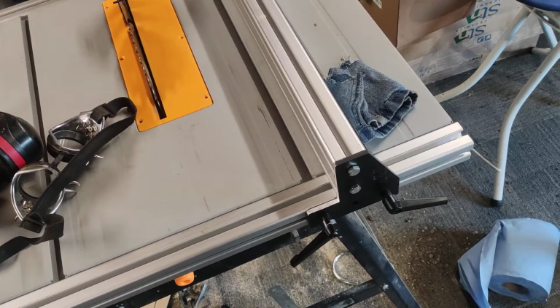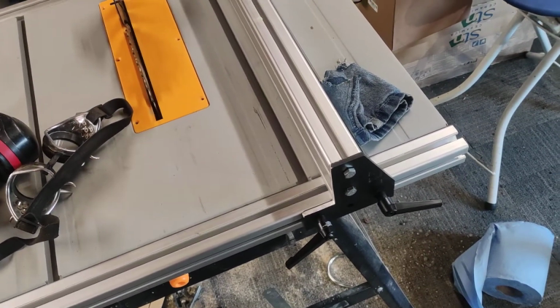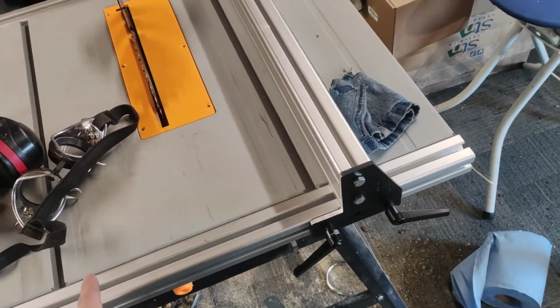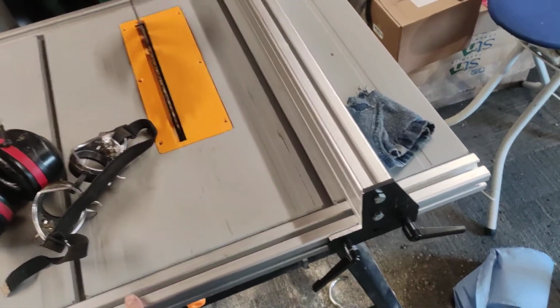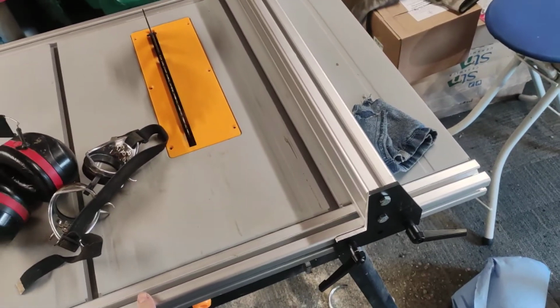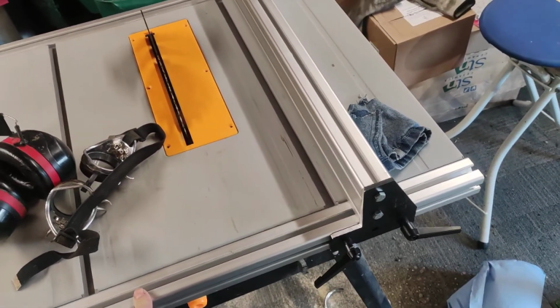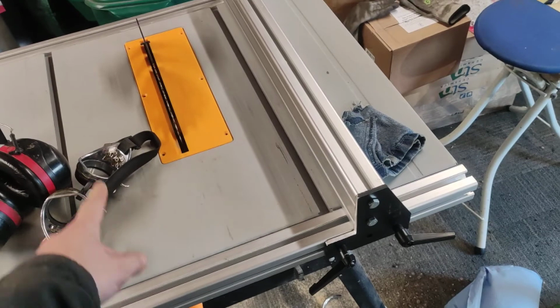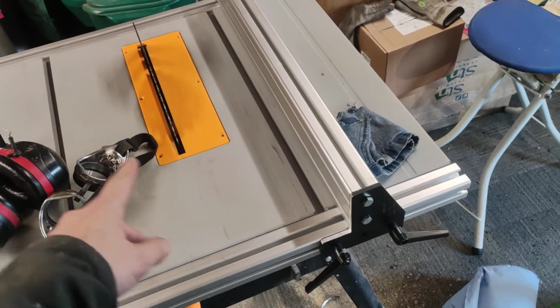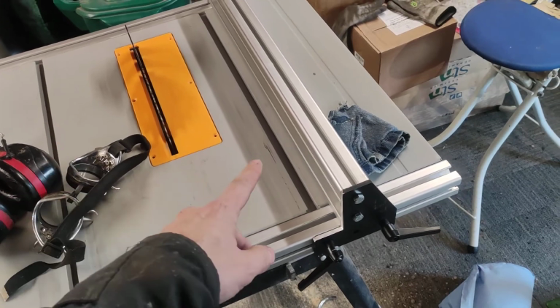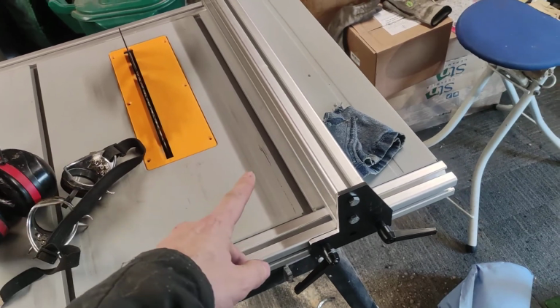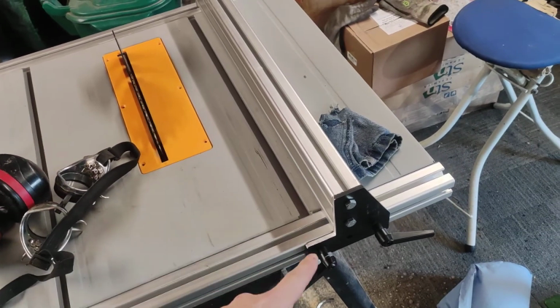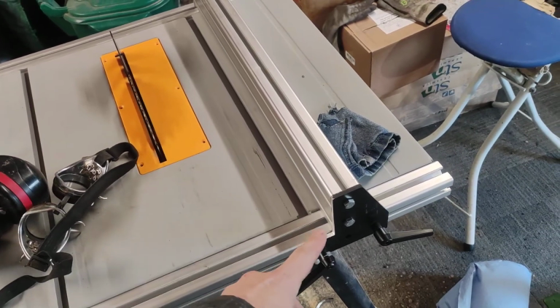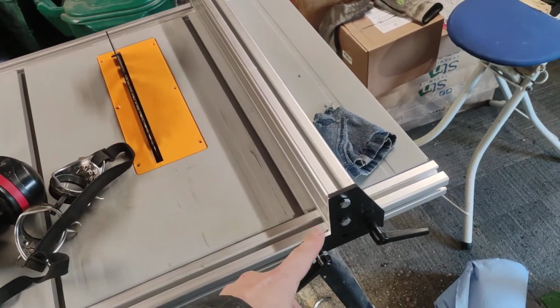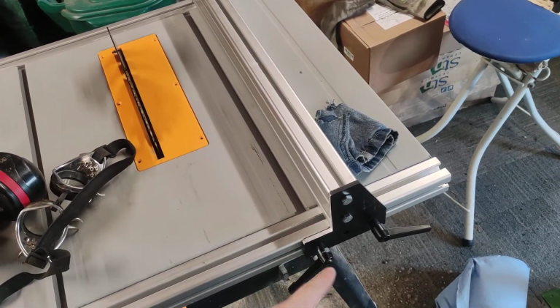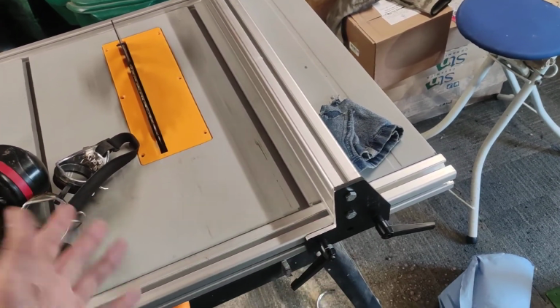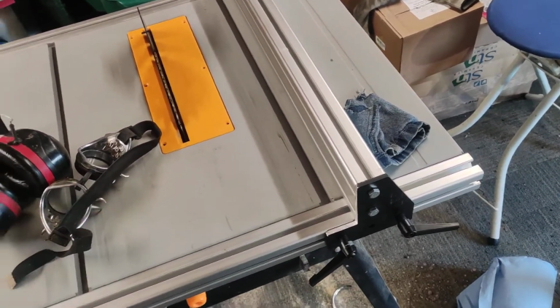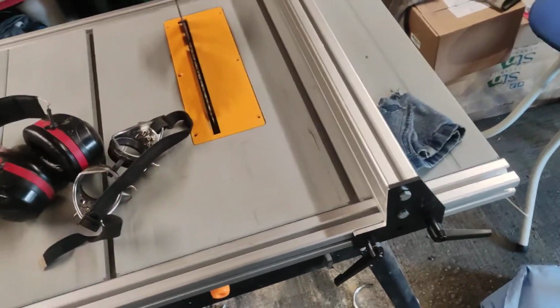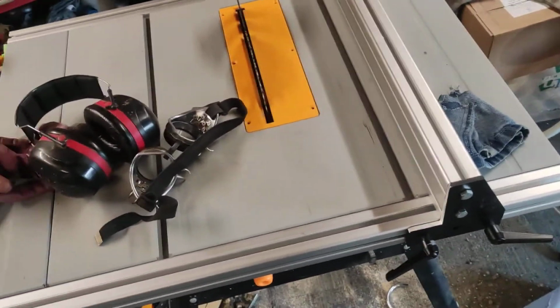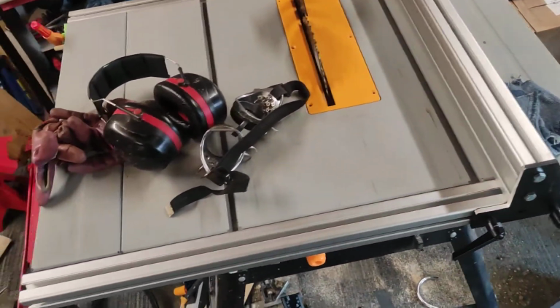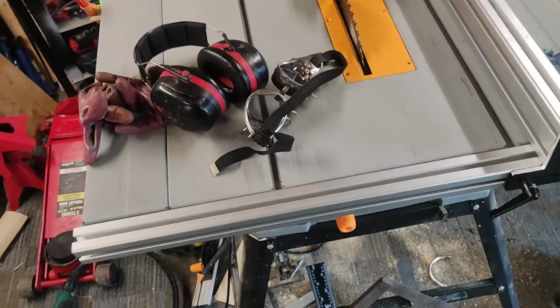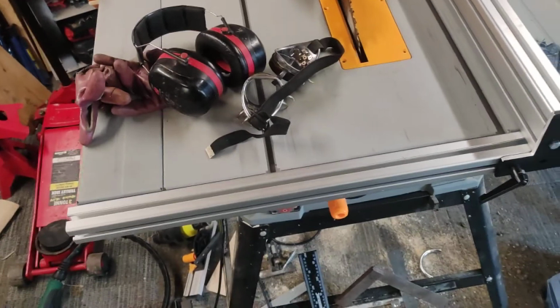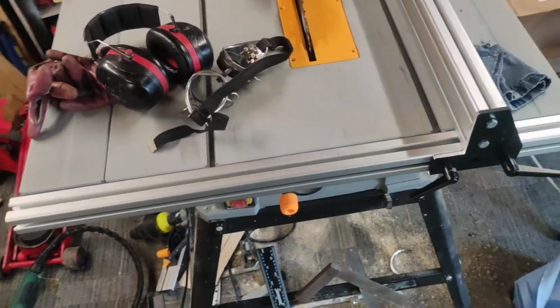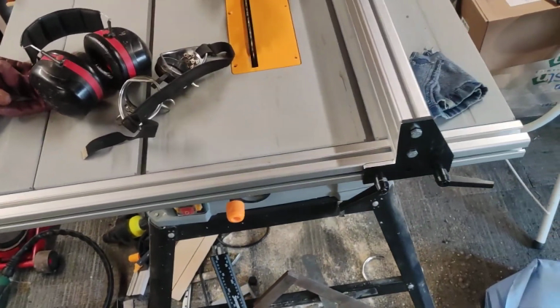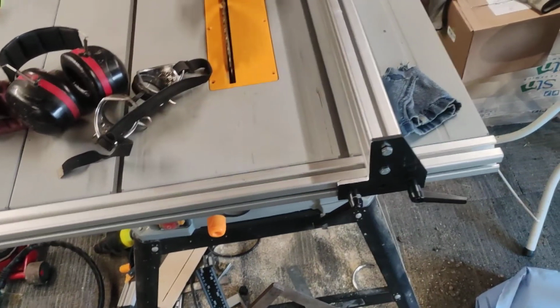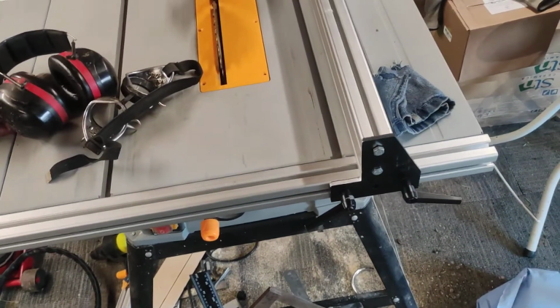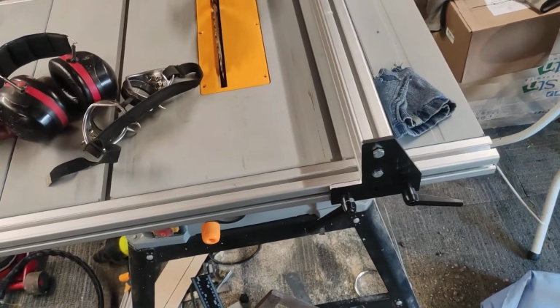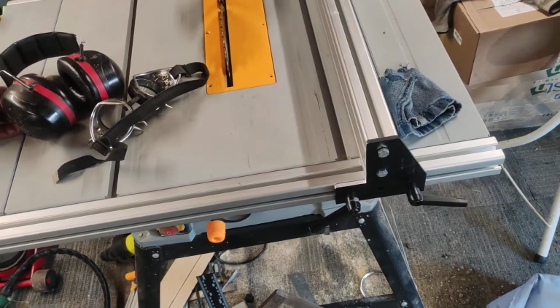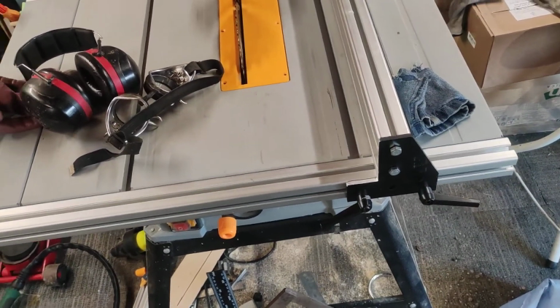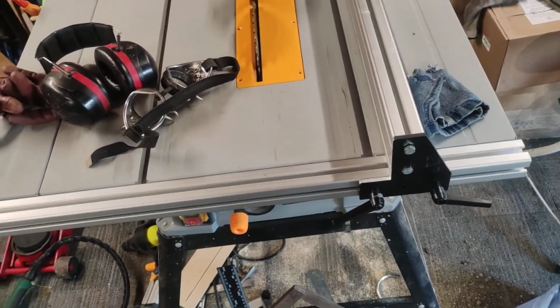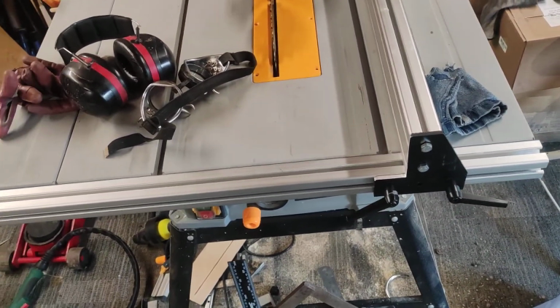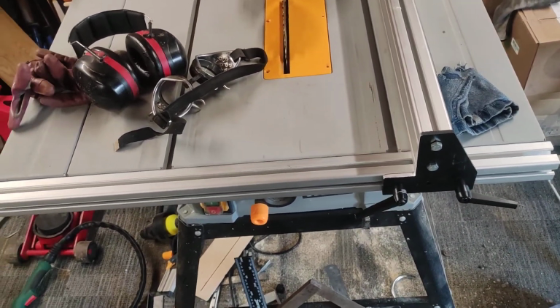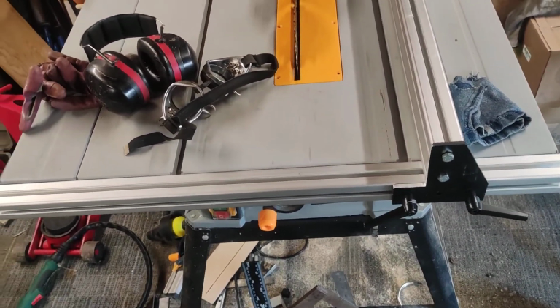Round it up — £30, £50, £60 — let's call it £60 to basically get an upgraded fence.